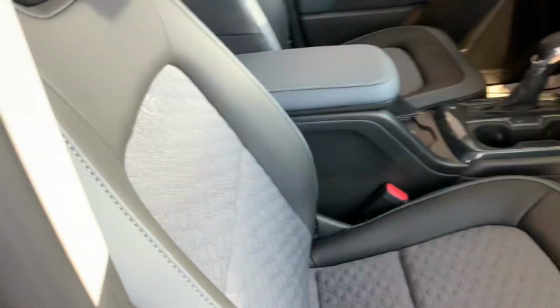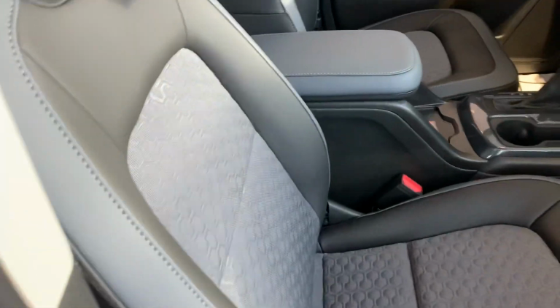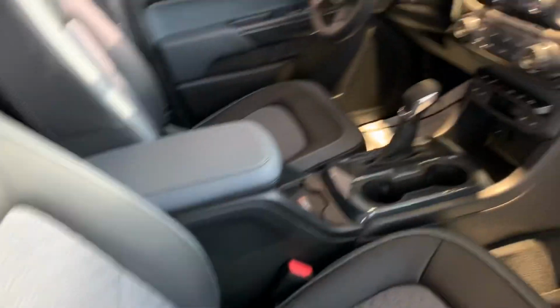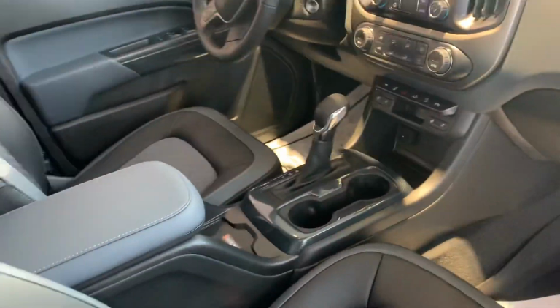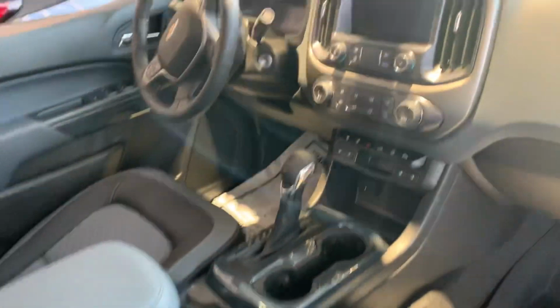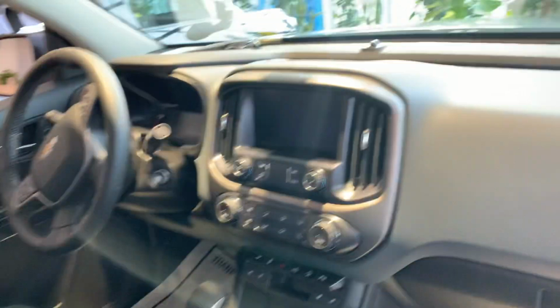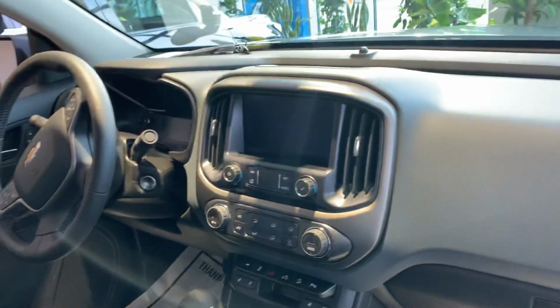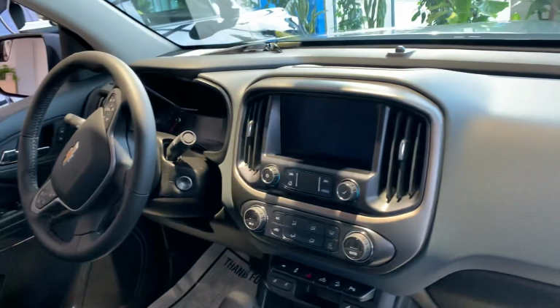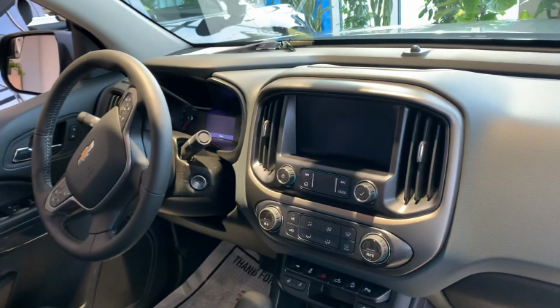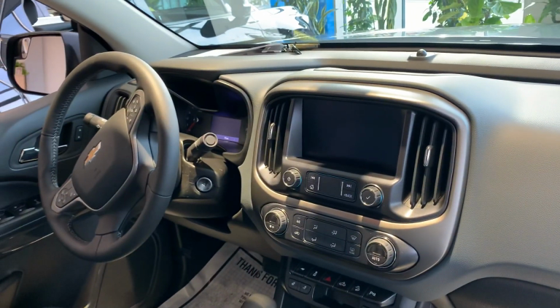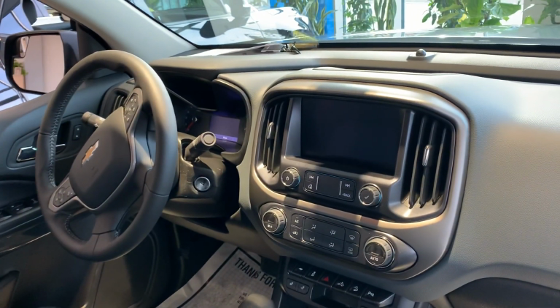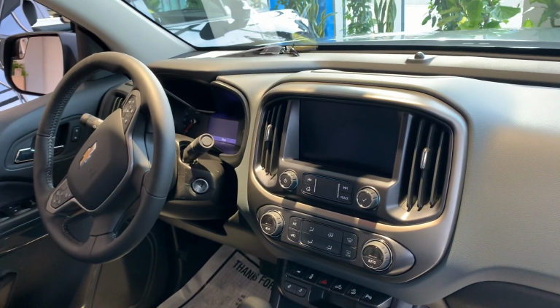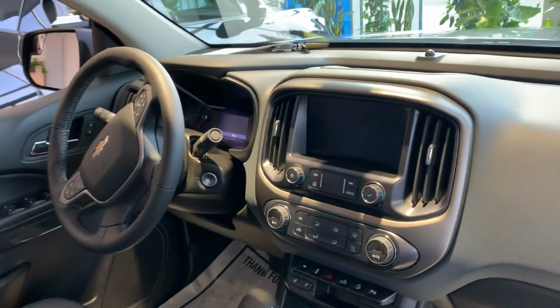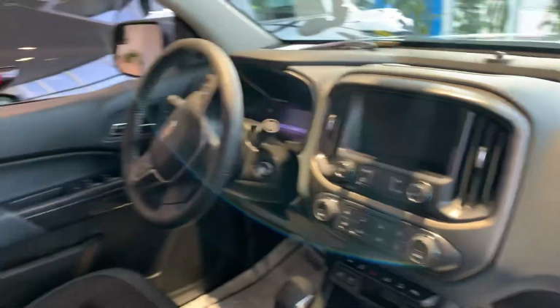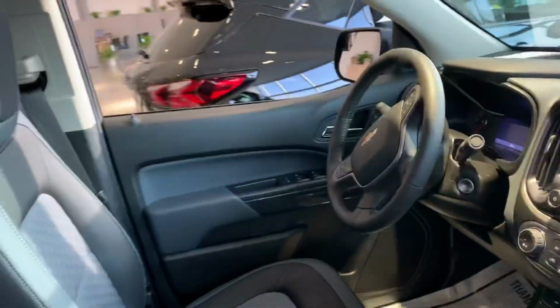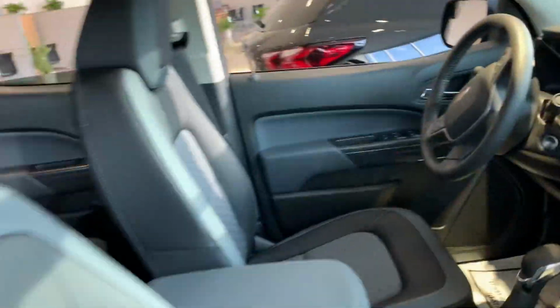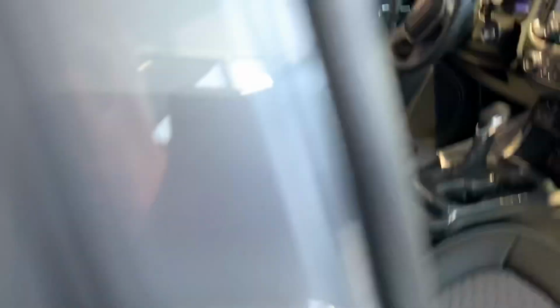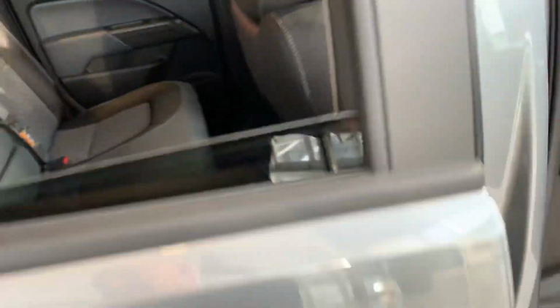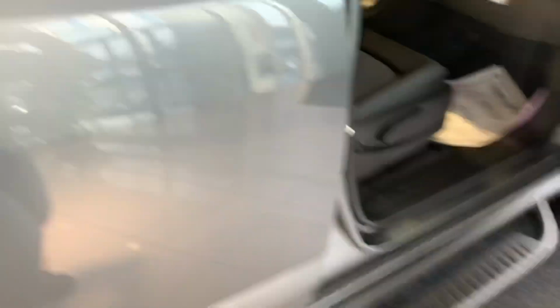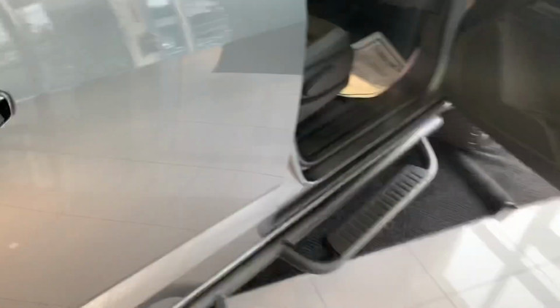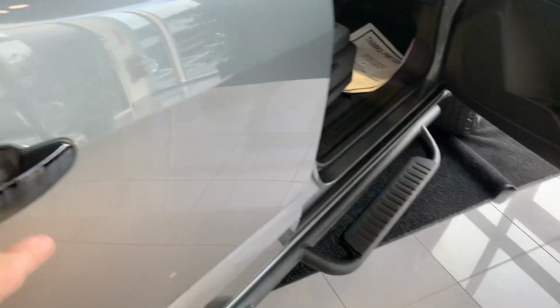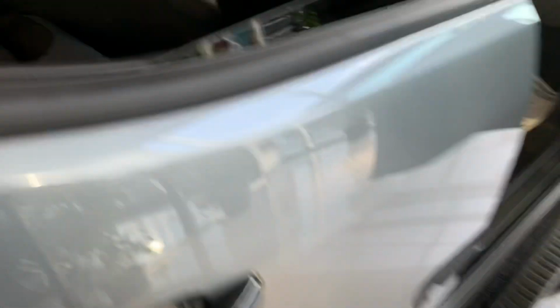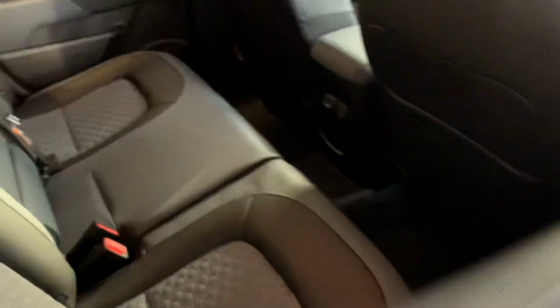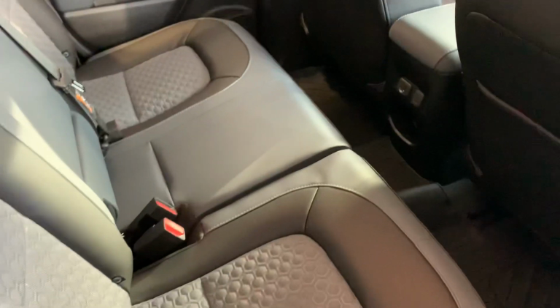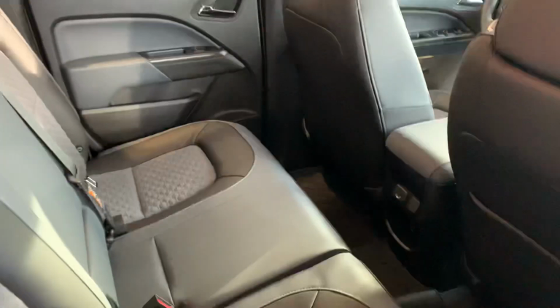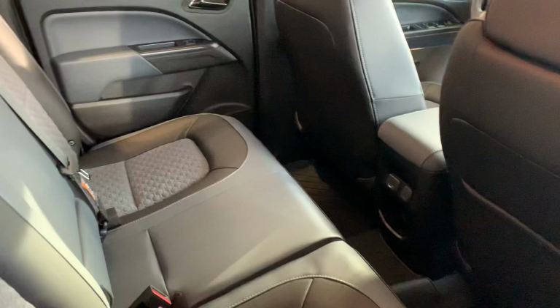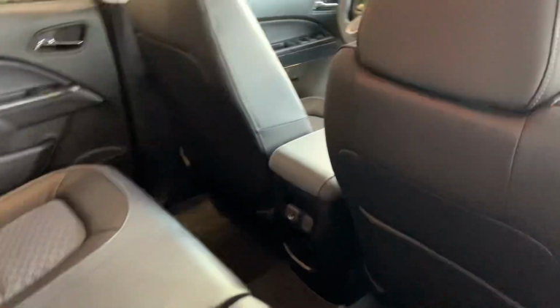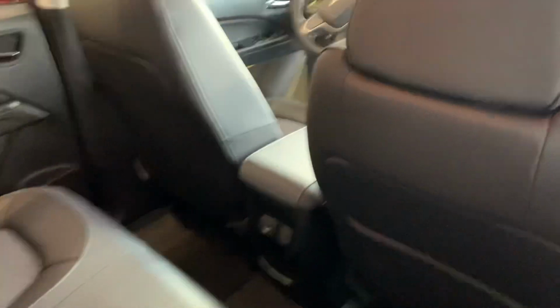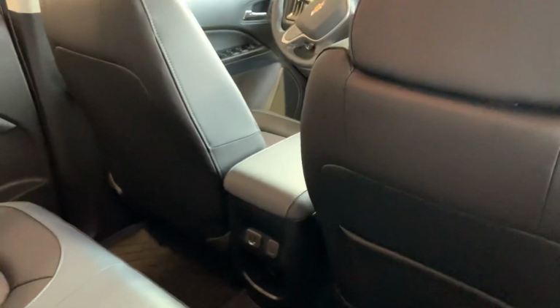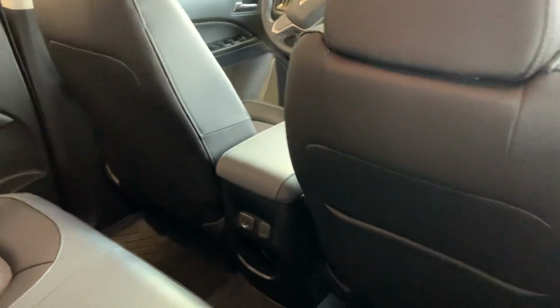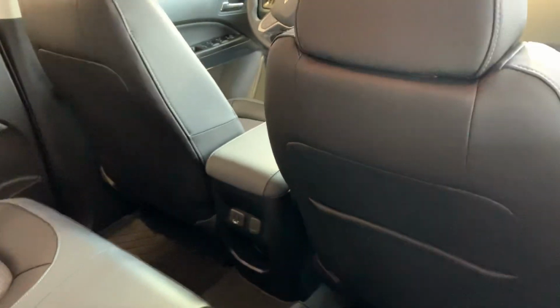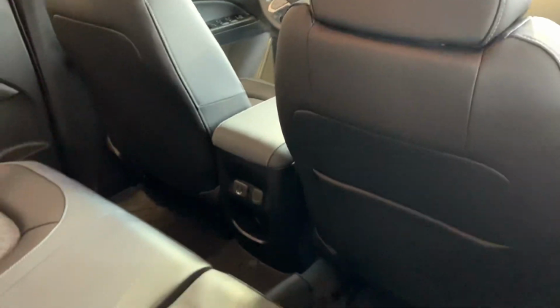Z71 interior, nicely appointed. Plenty of room in the back seat, USB ports, vents.